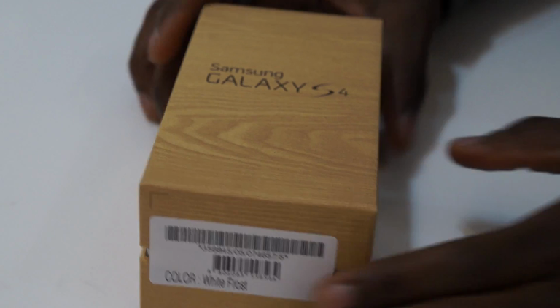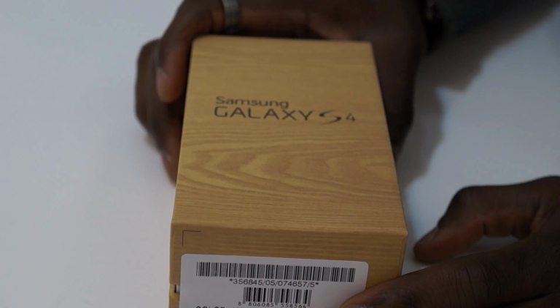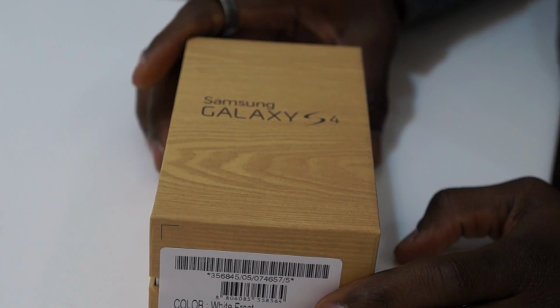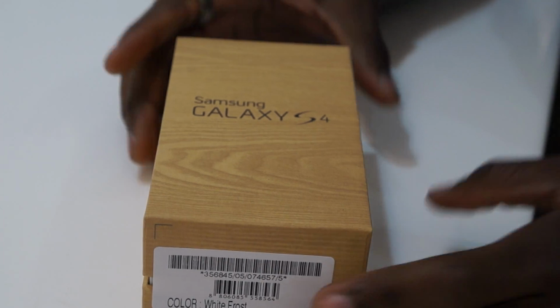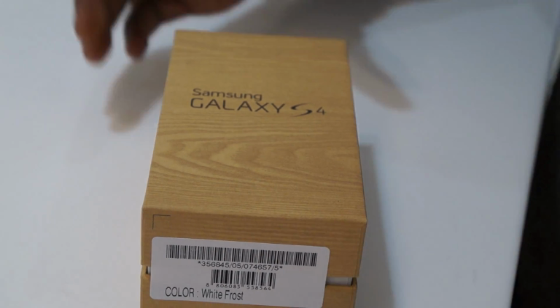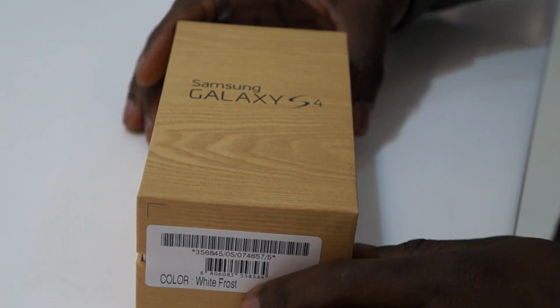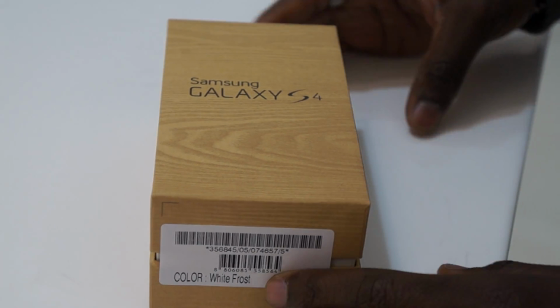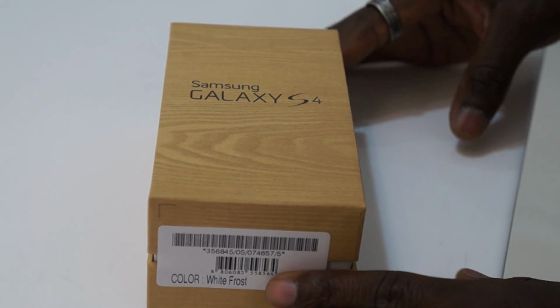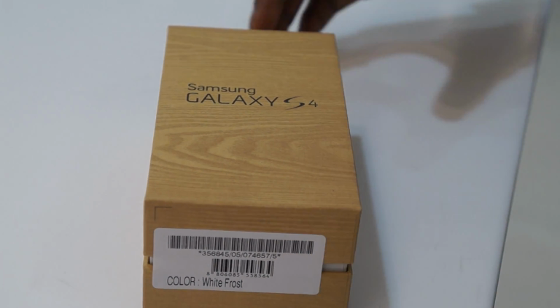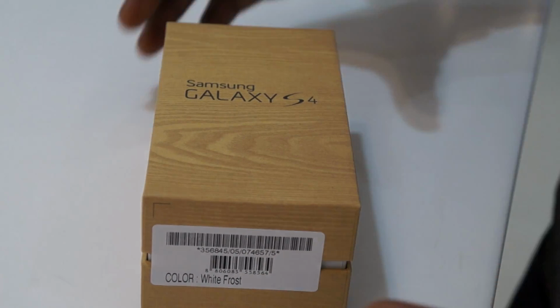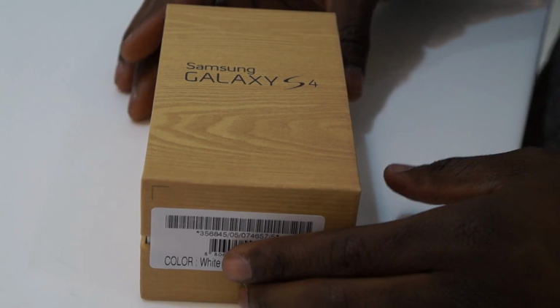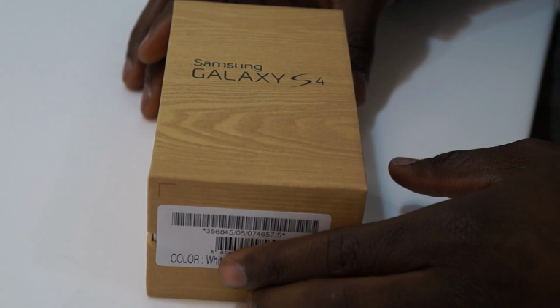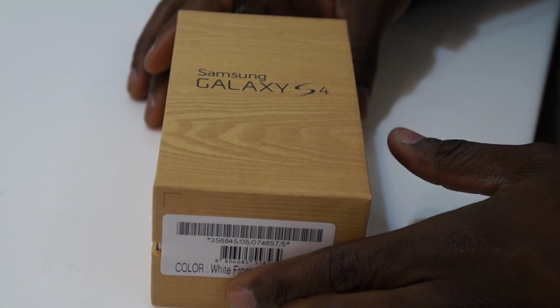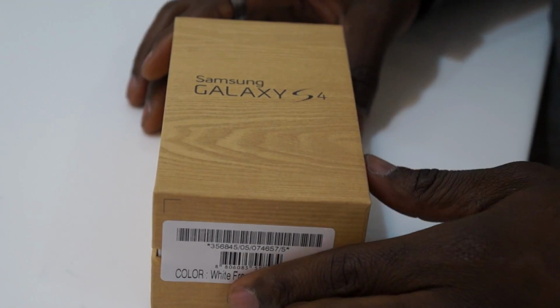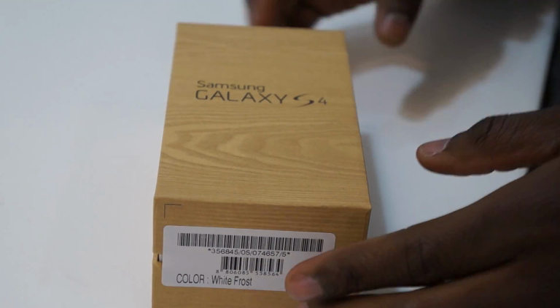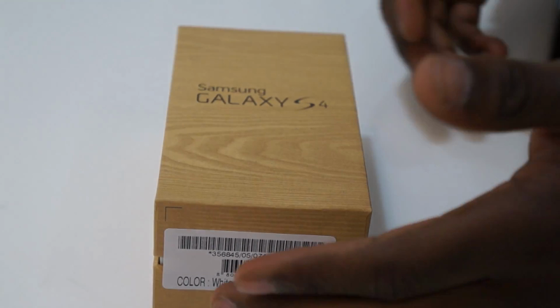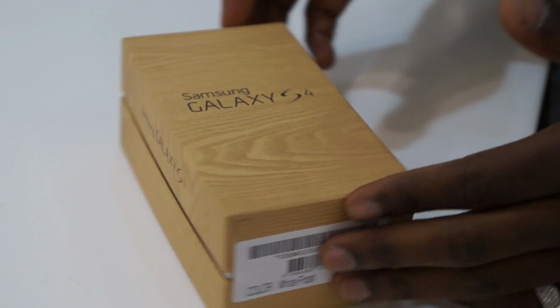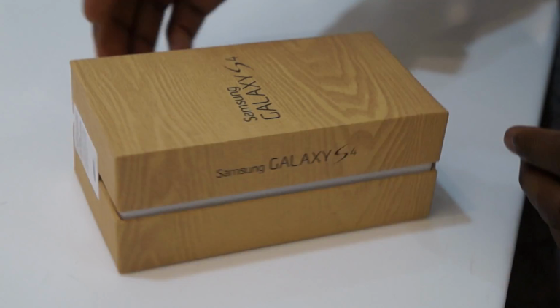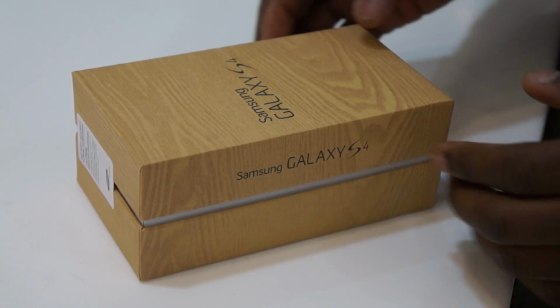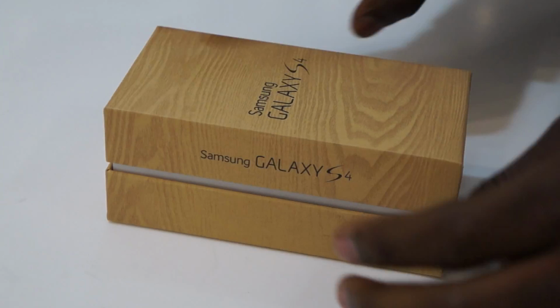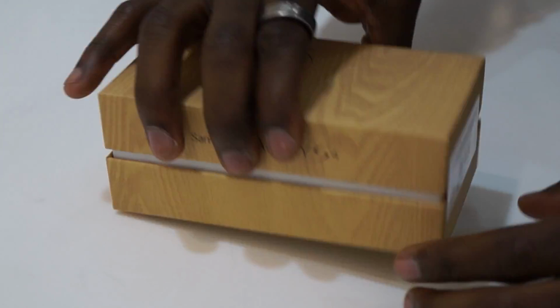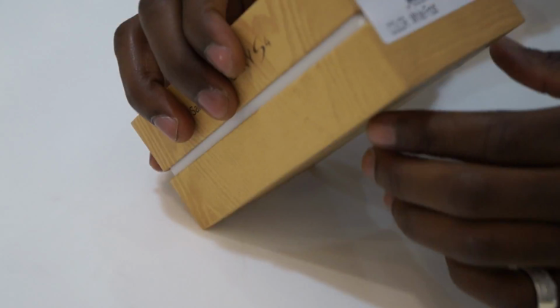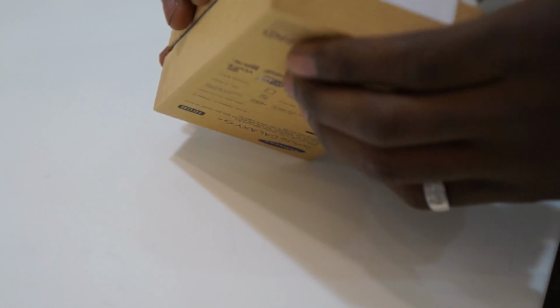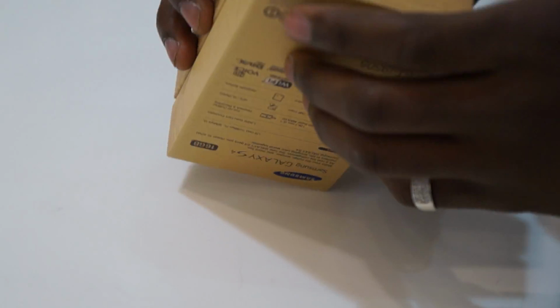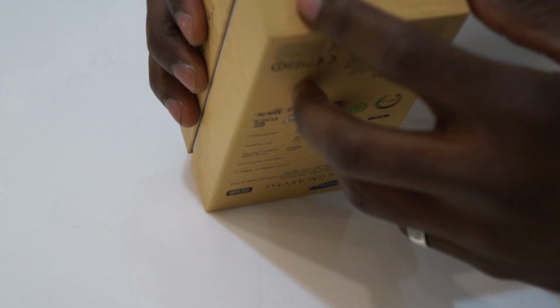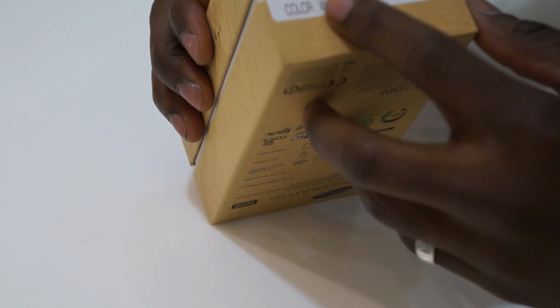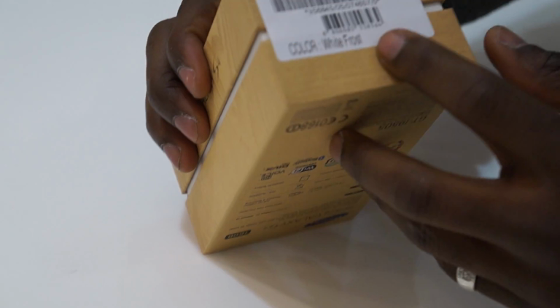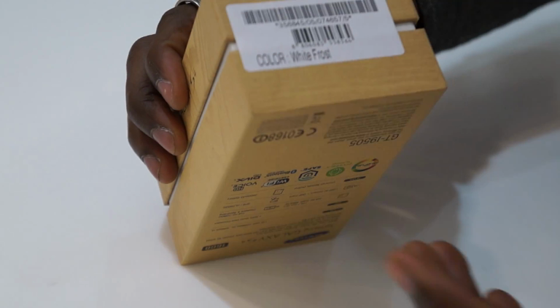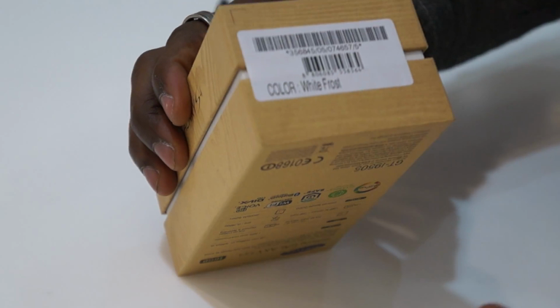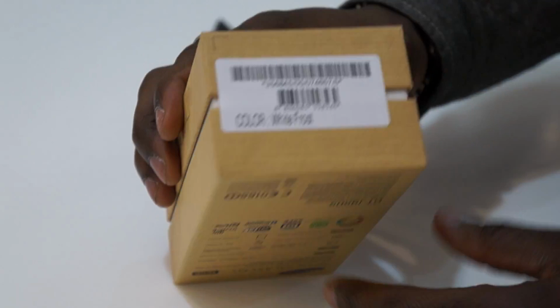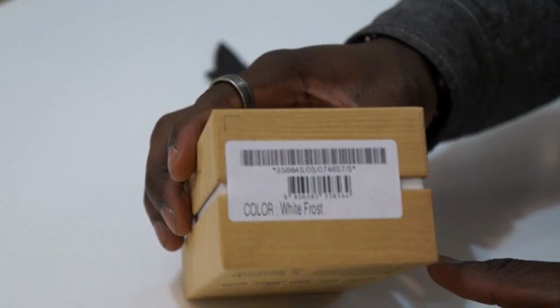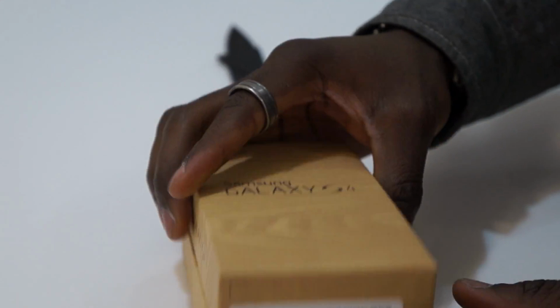What's going on YouTube, it's GadgetsBoy and in this video we have the unboxing of the new Samsung Galaxy S4. This is the white version — the White Frost, as Samsung would call it.